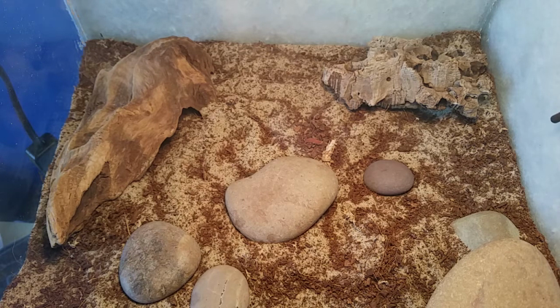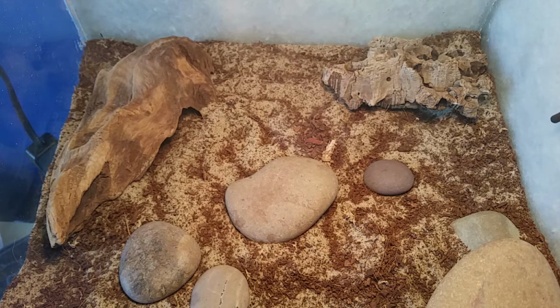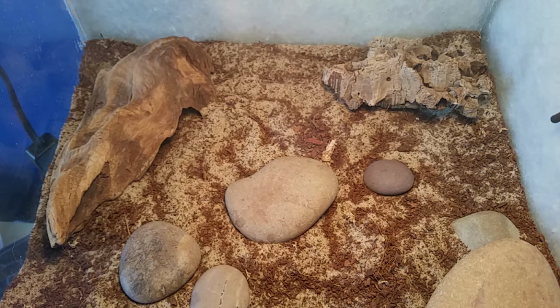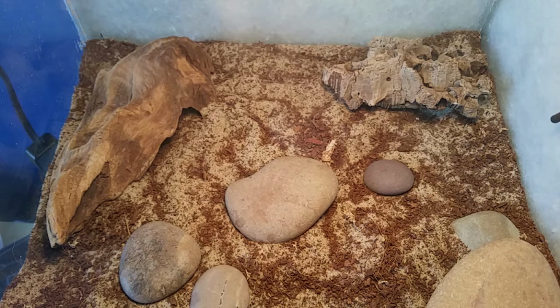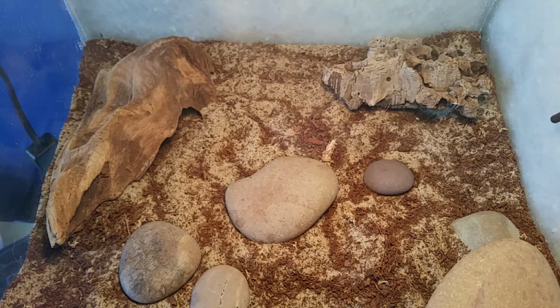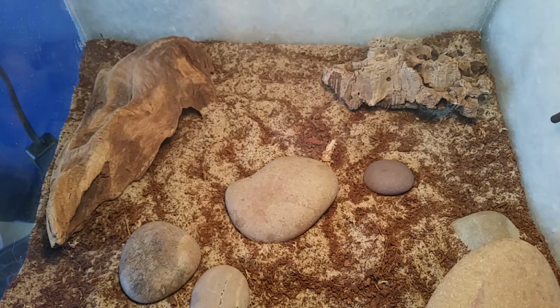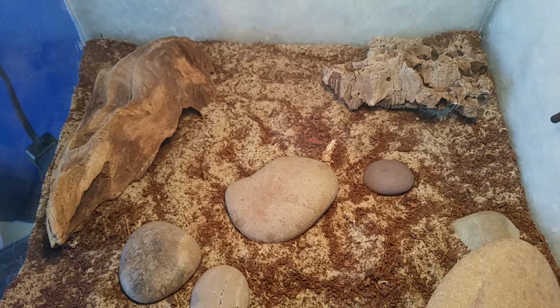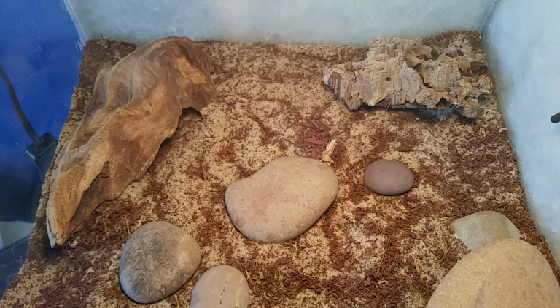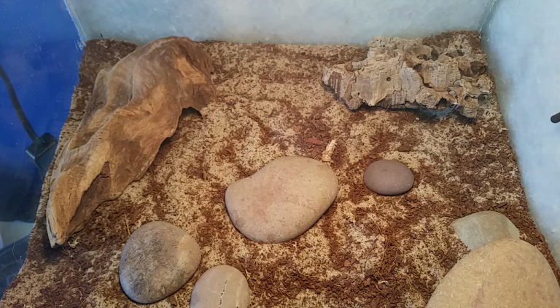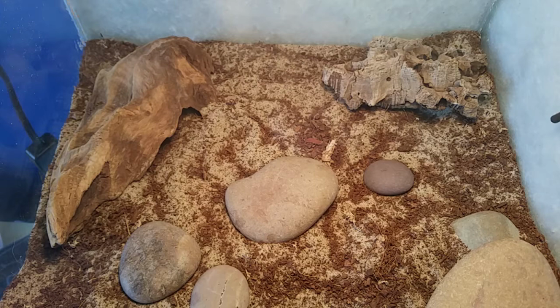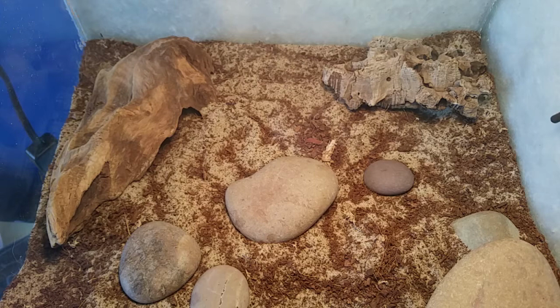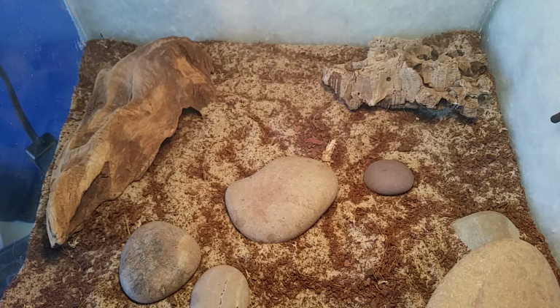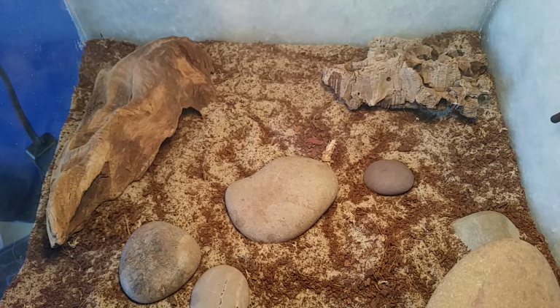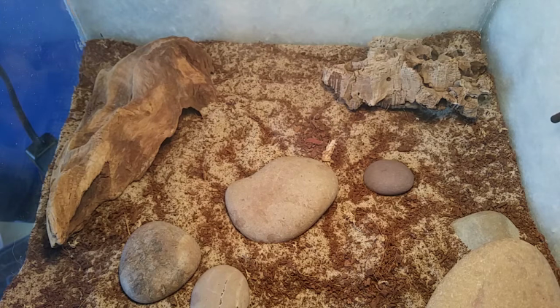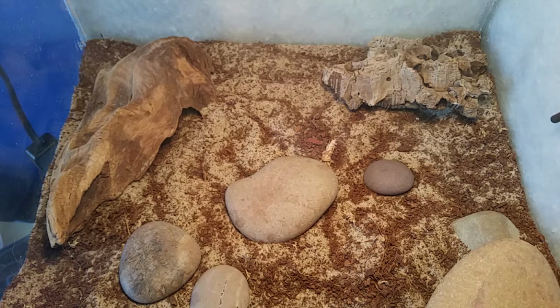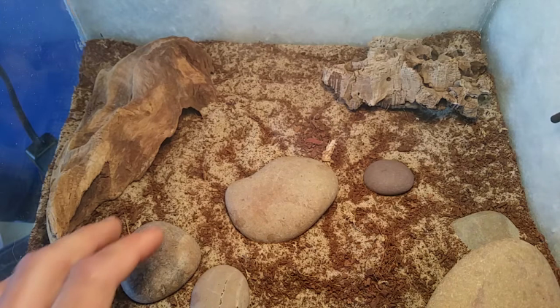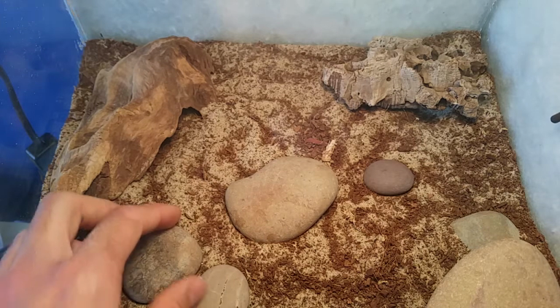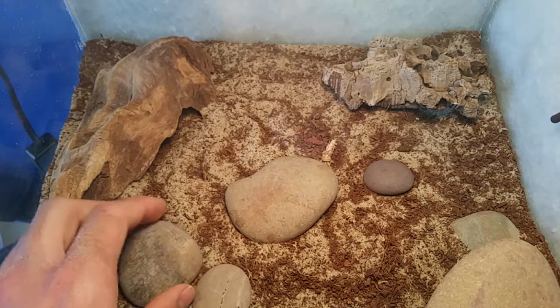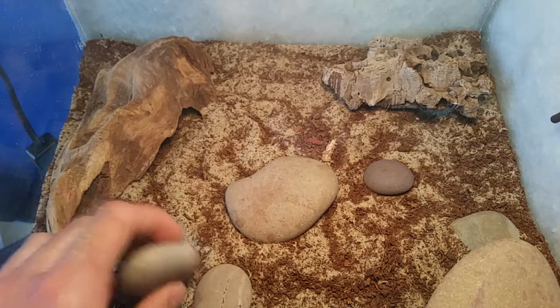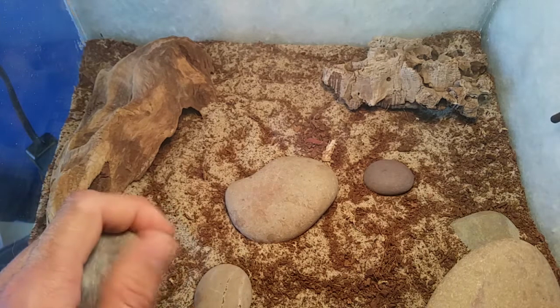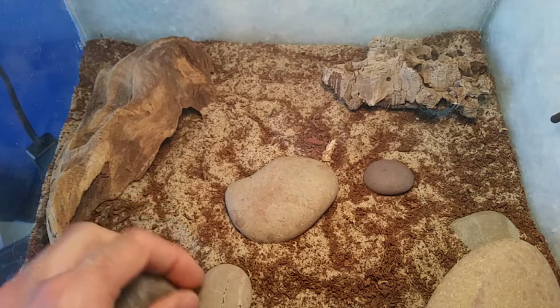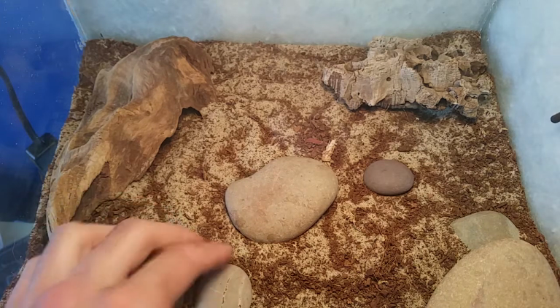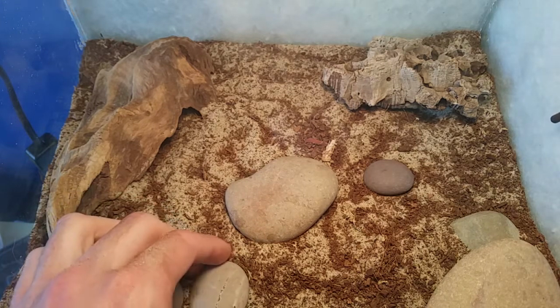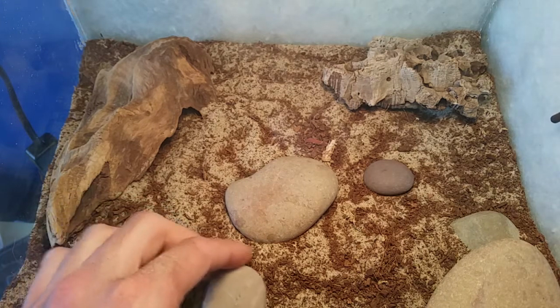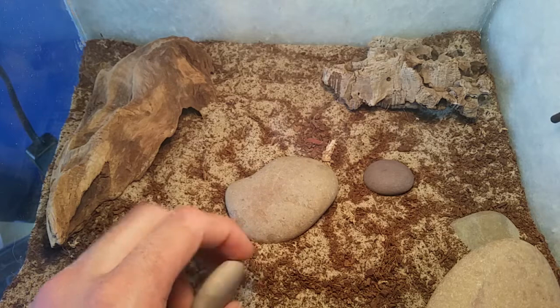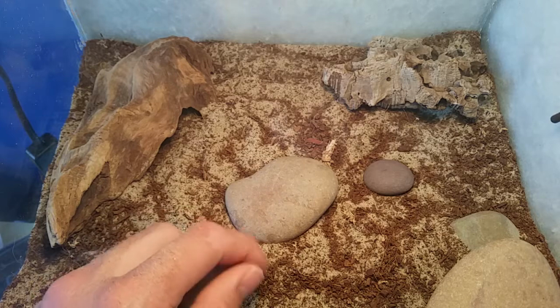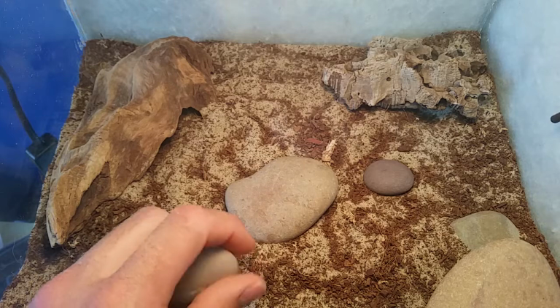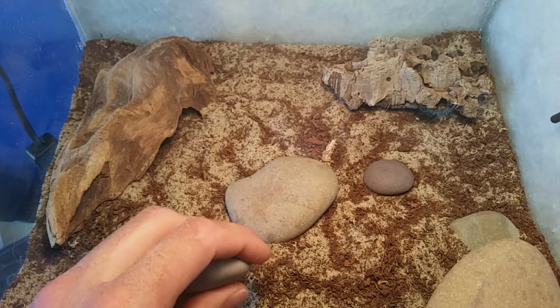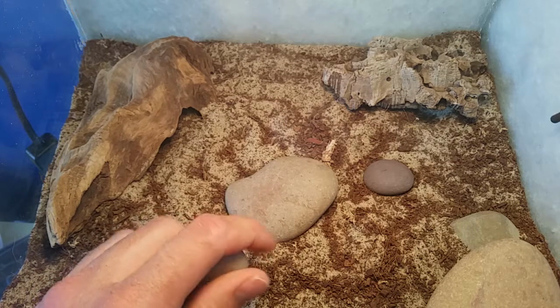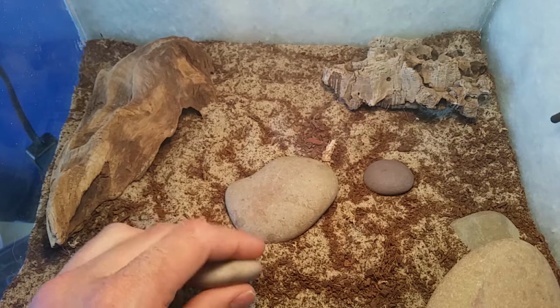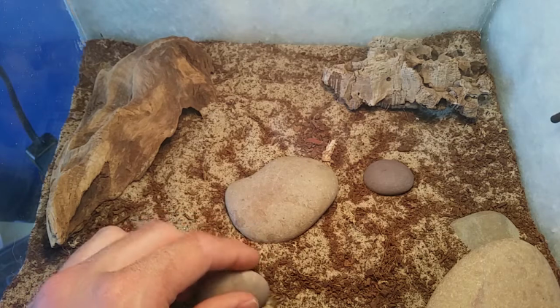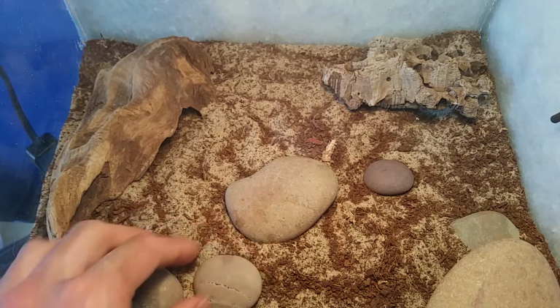It's important to have a deep substrate so your scorpion can actually burrow down and get out of the way of the actual heat, because otherwise it could actually cook your scorpion and kill it.